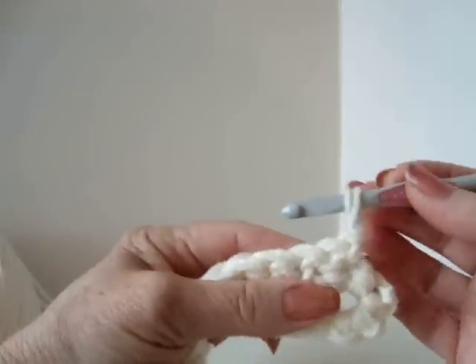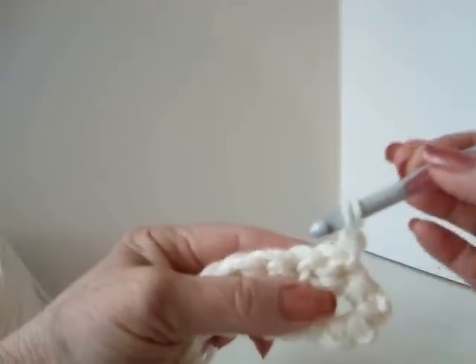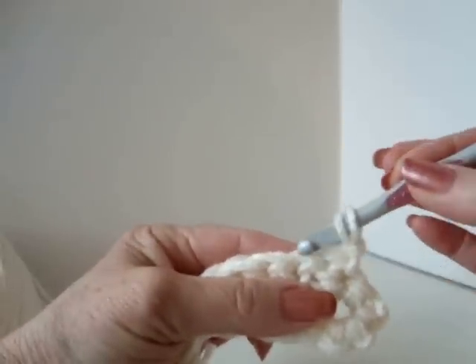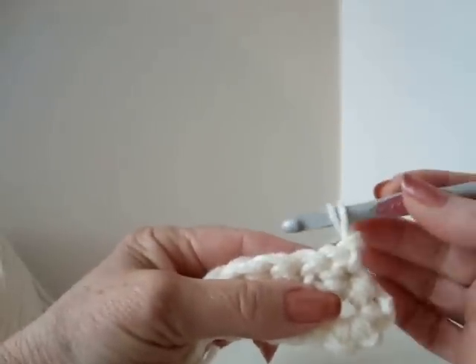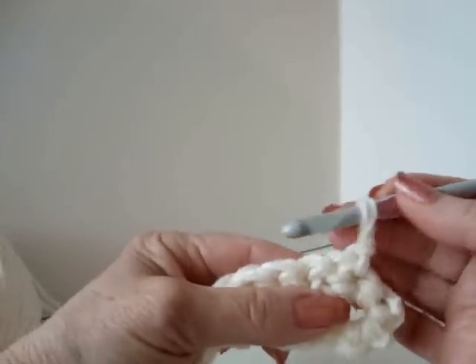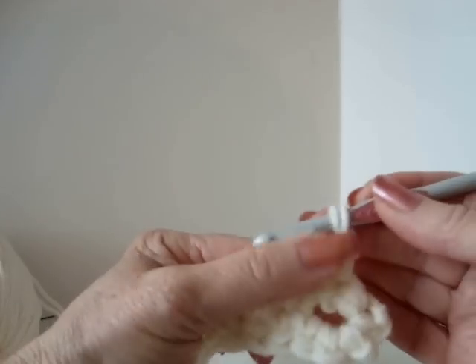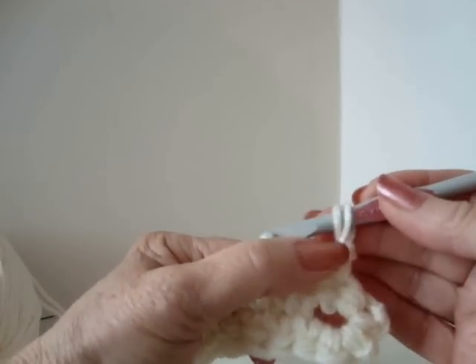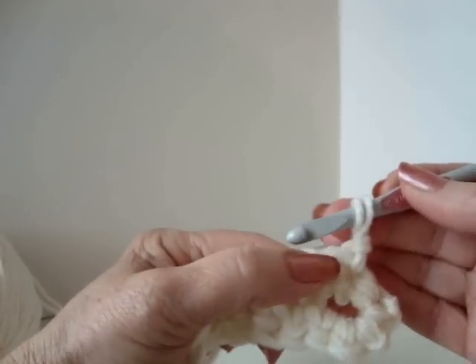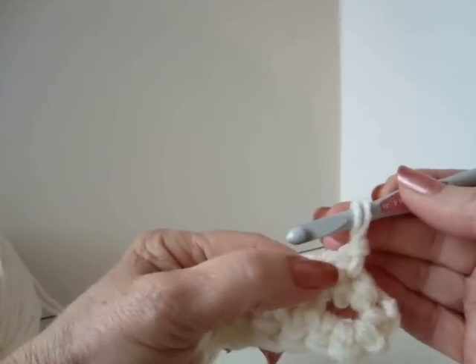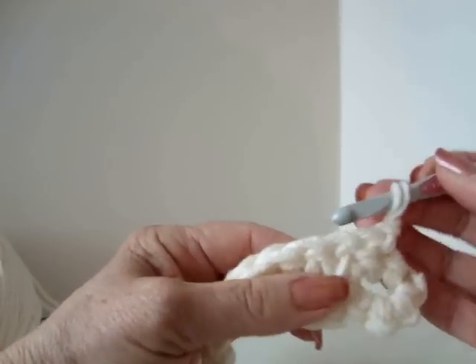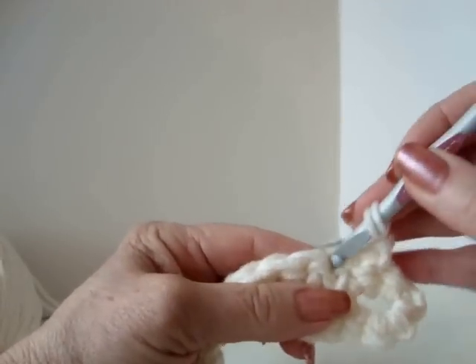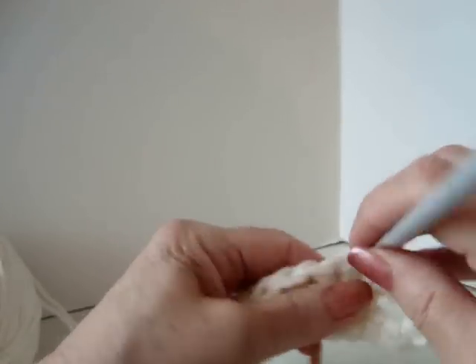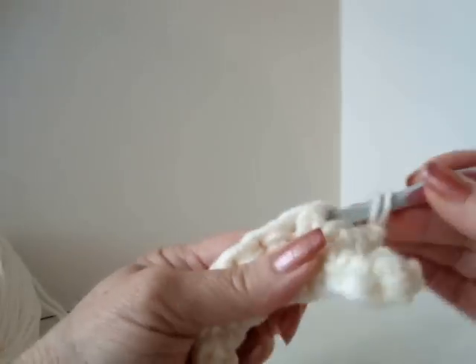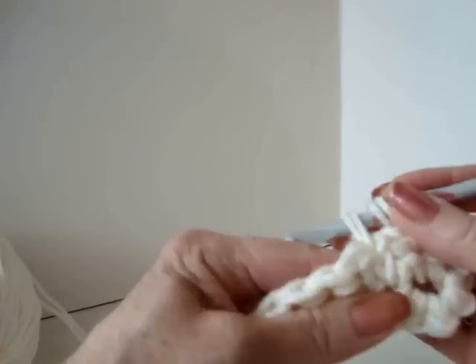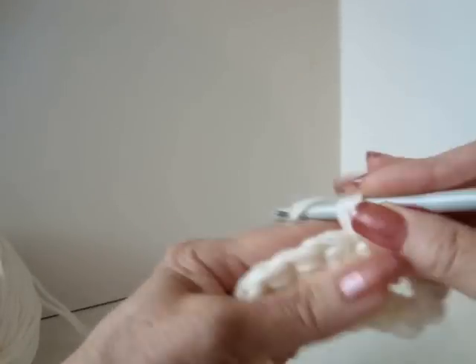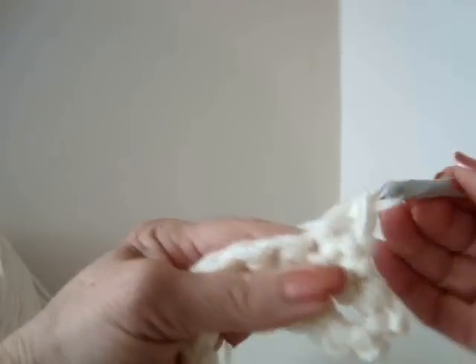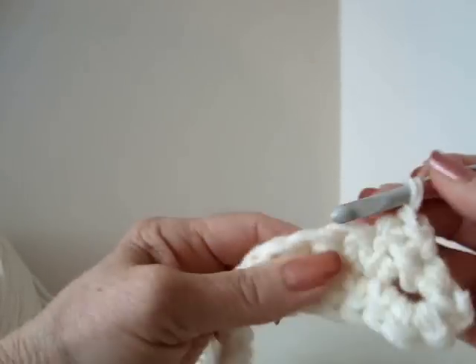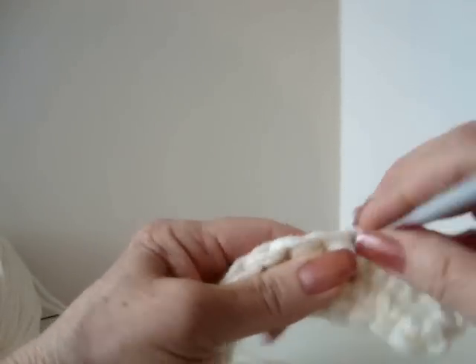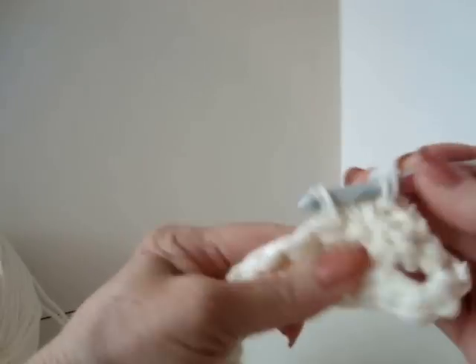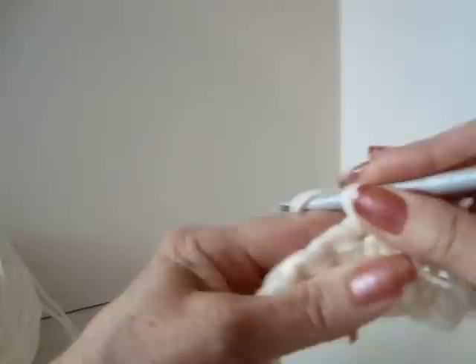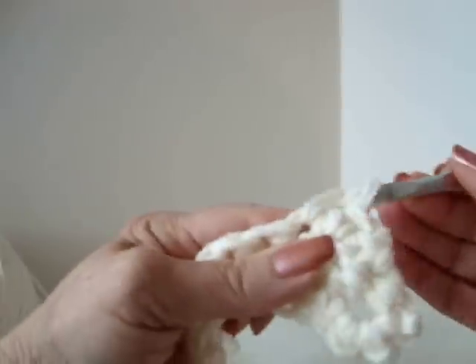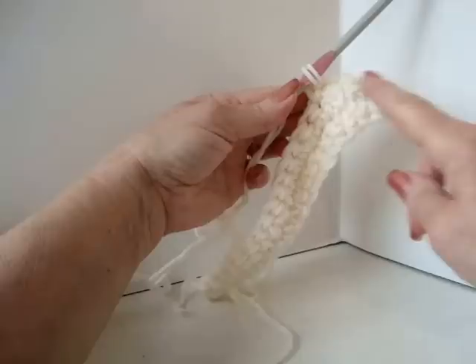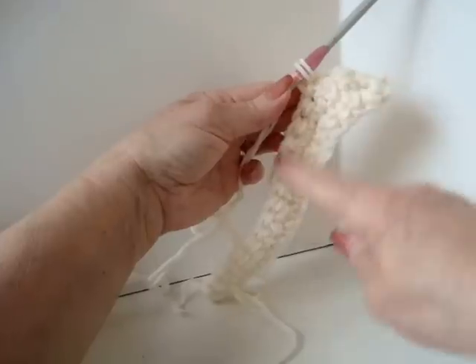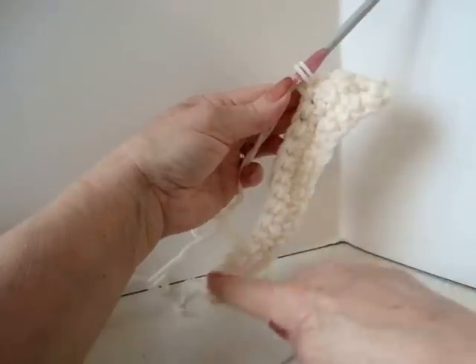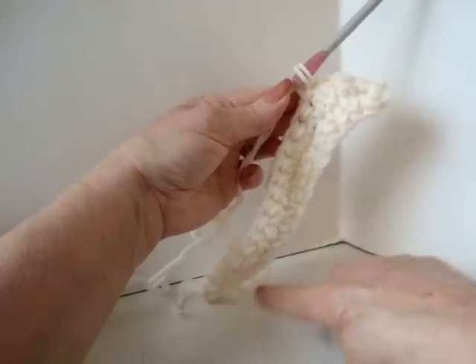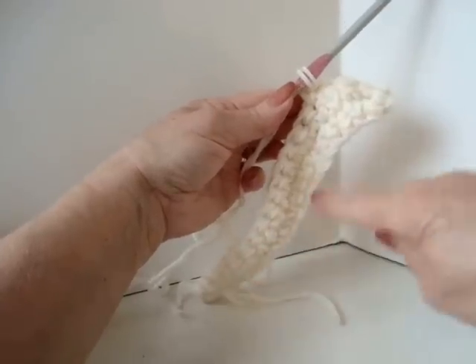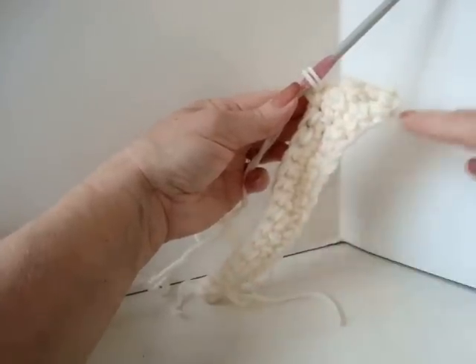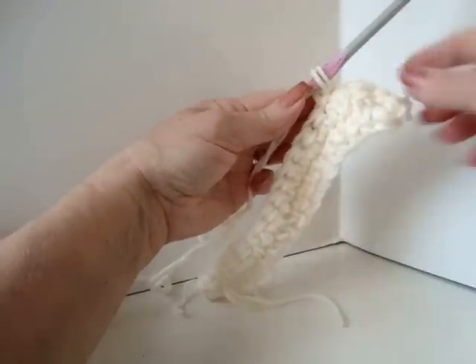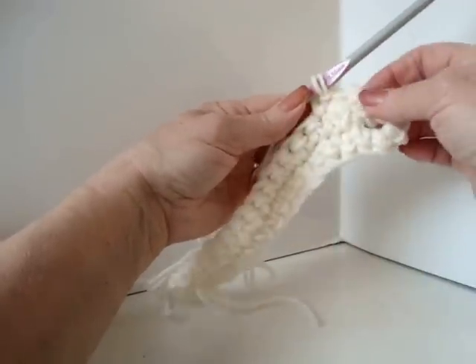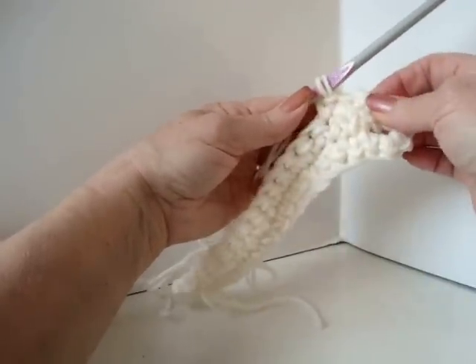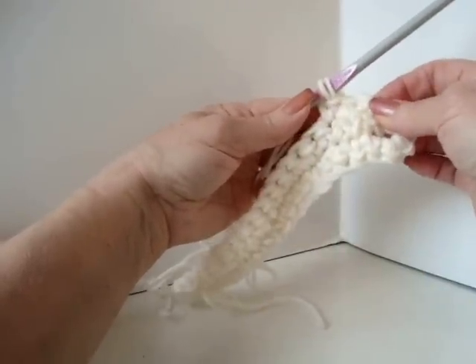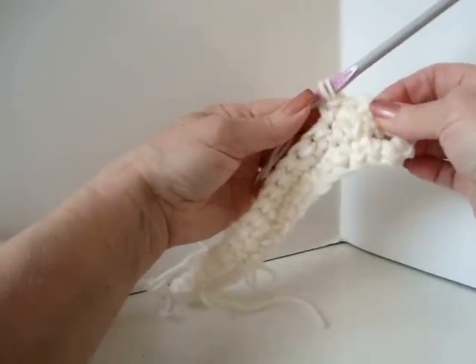I always start working in the second stitch because this chain 1 takes the place of the first stitch. I'm going to single crochet in each stitch around — all the way down one side, all the way back, and then slip stitch to join.